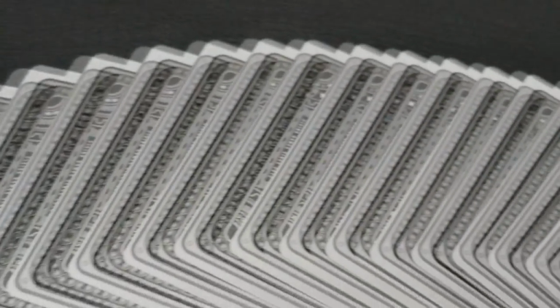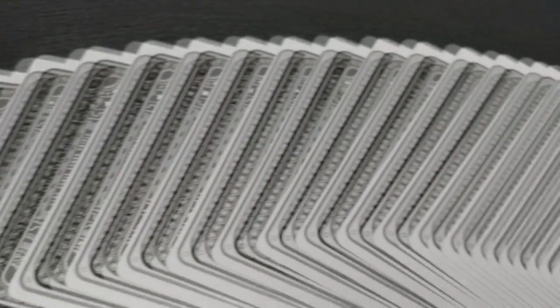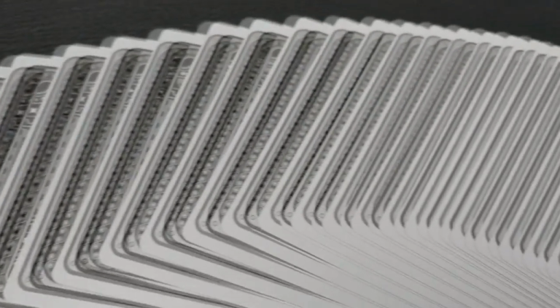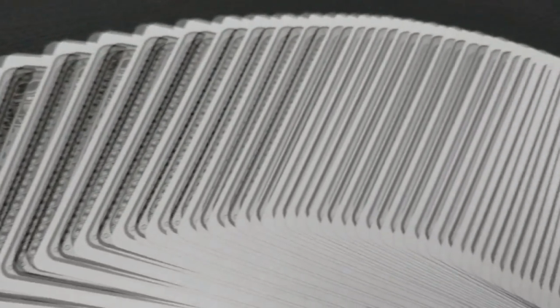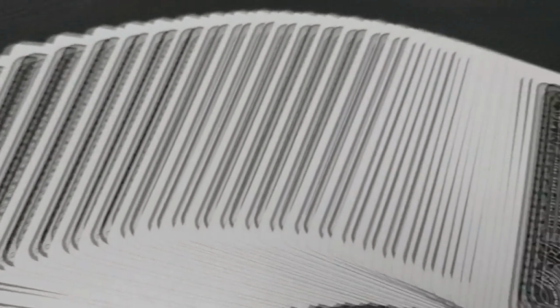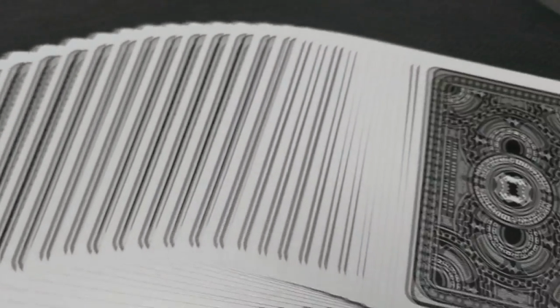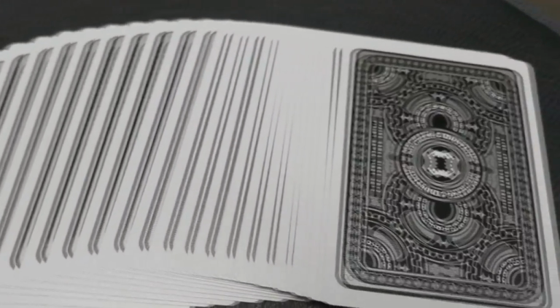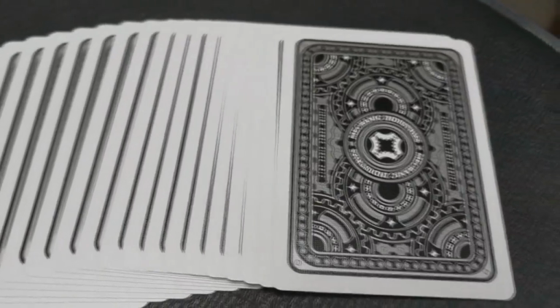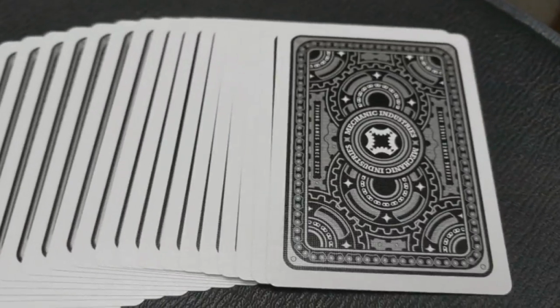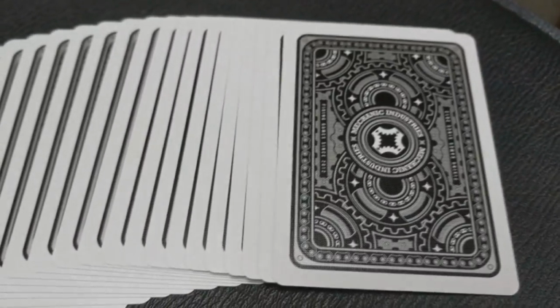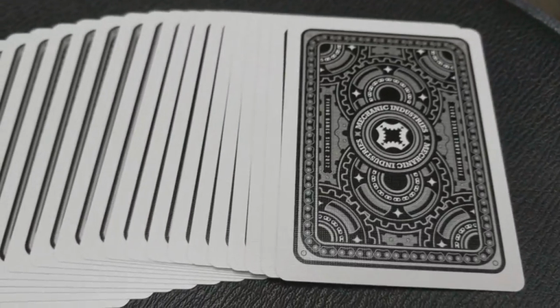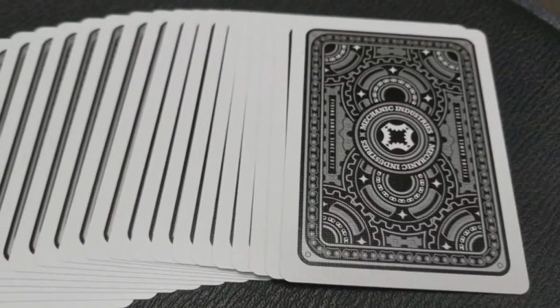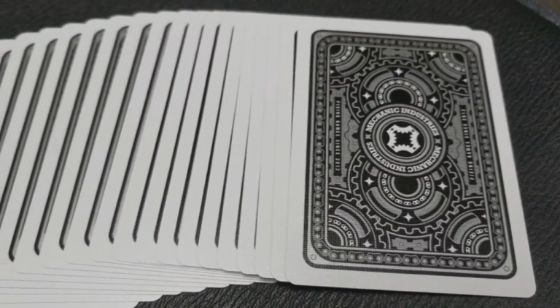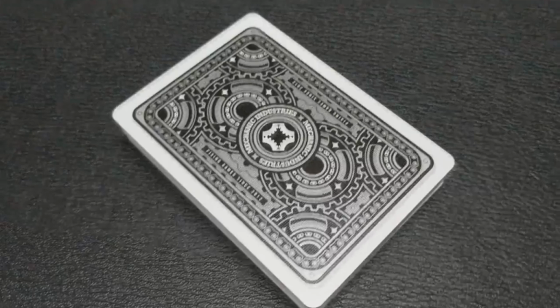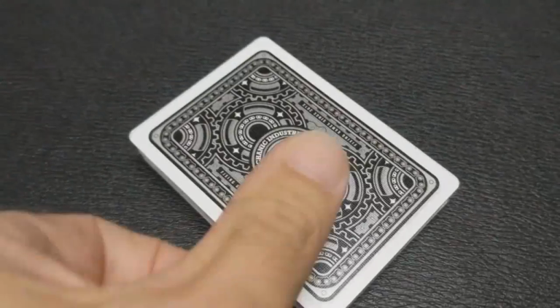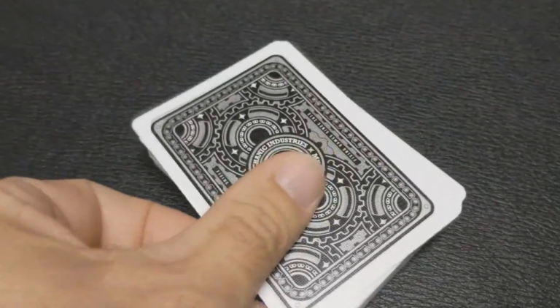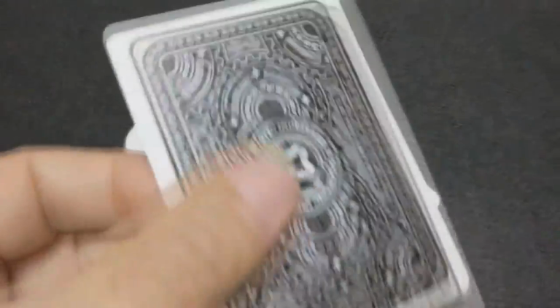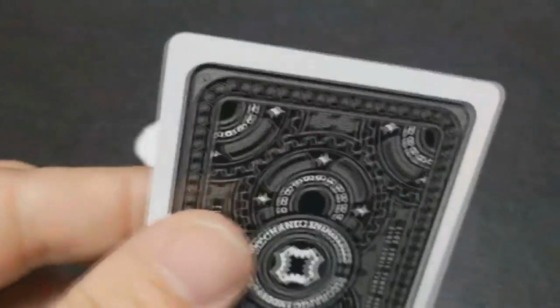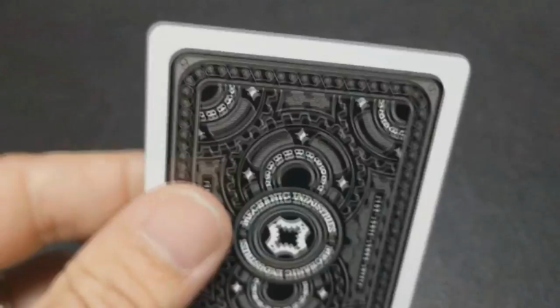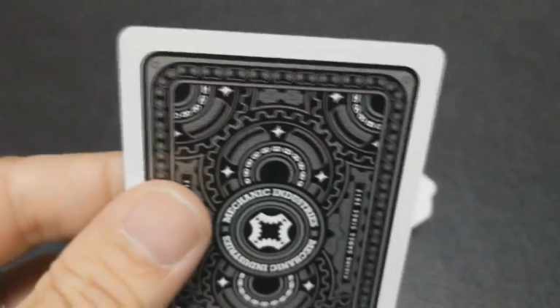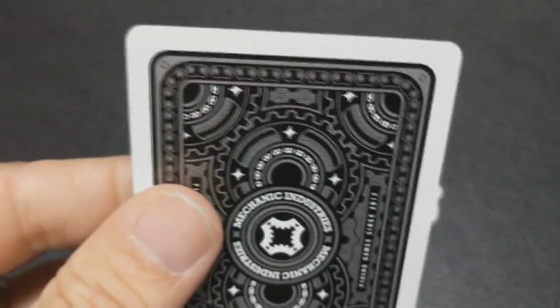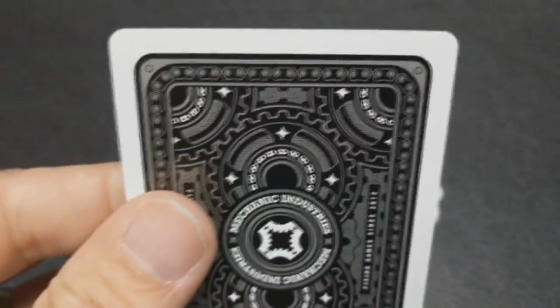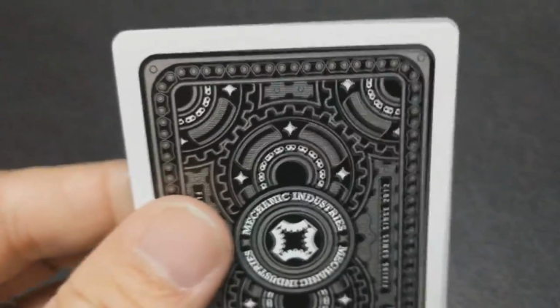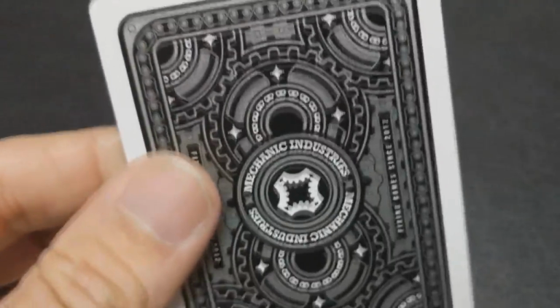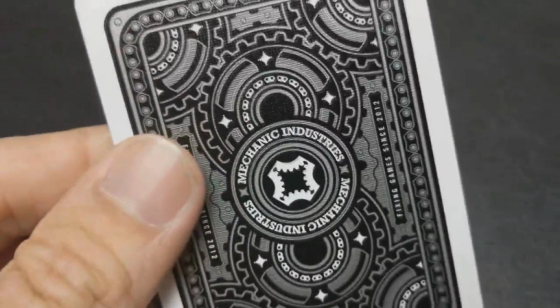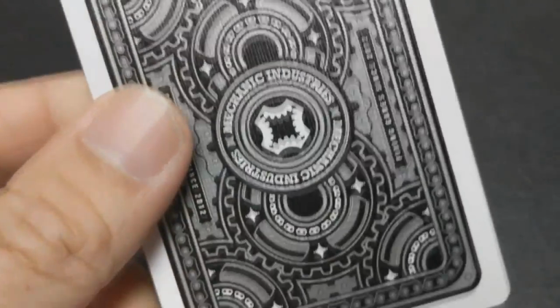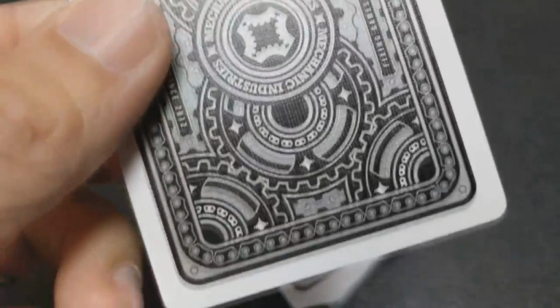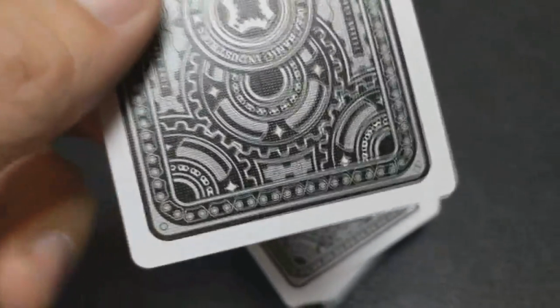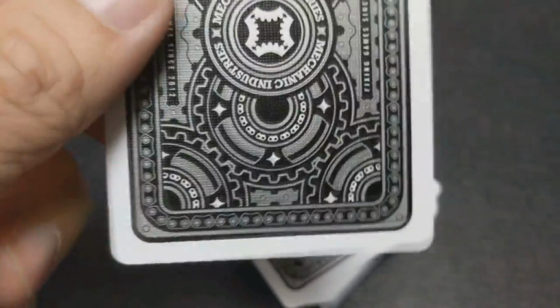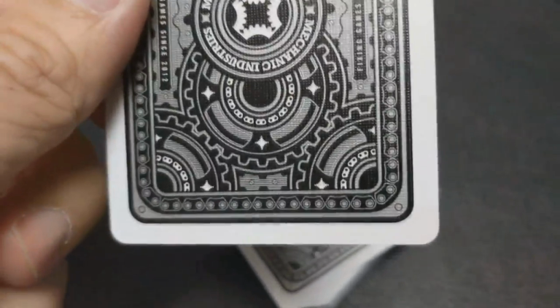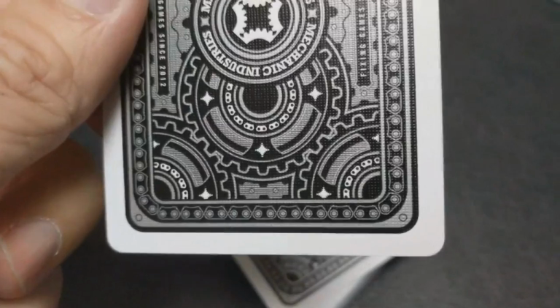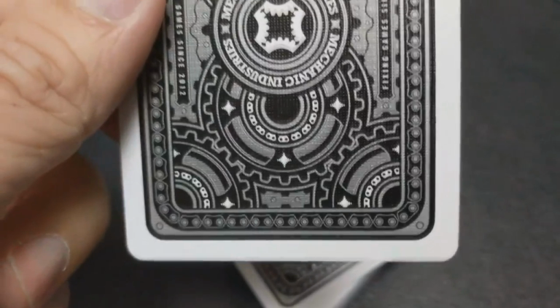So what is this deck? This is a new release from Mechanic Industries. They've got a couple of these decks now. This one was created to celebrate Mechanic's 5th anniversary, and this deck also has a ton of really cool features.